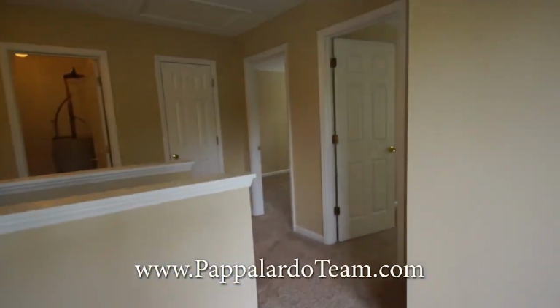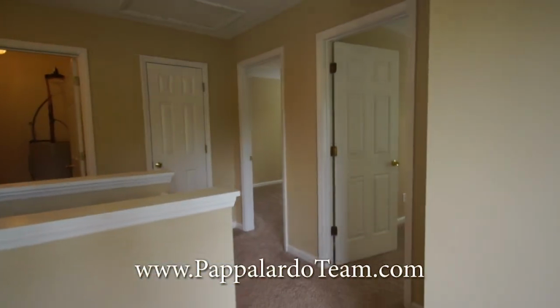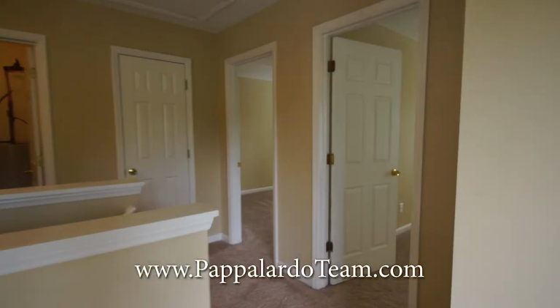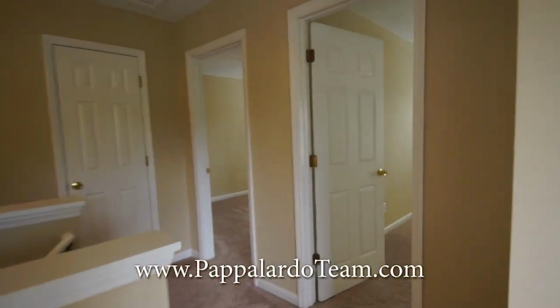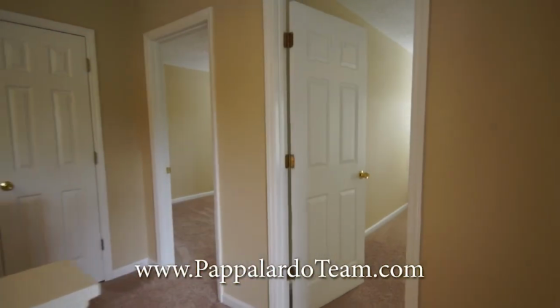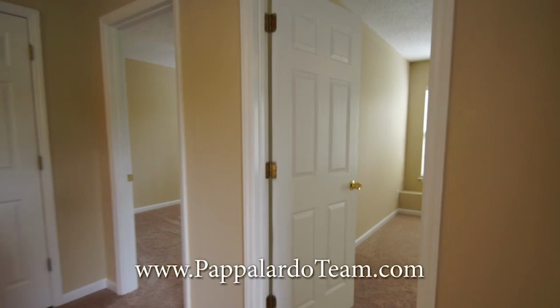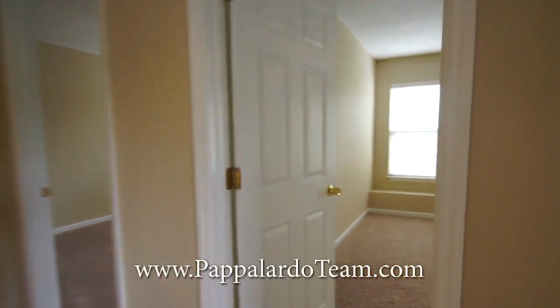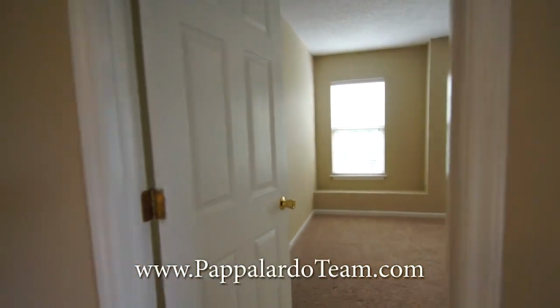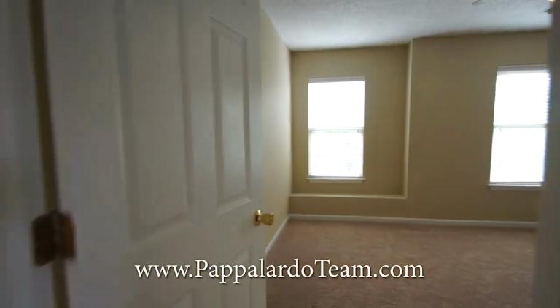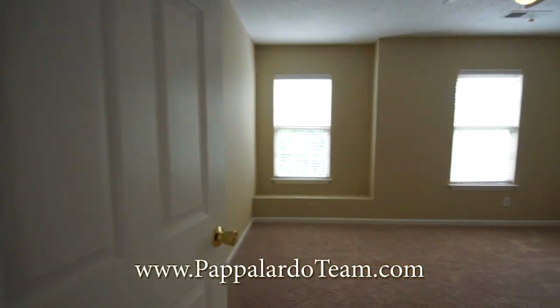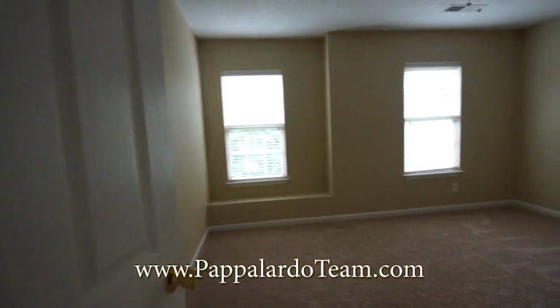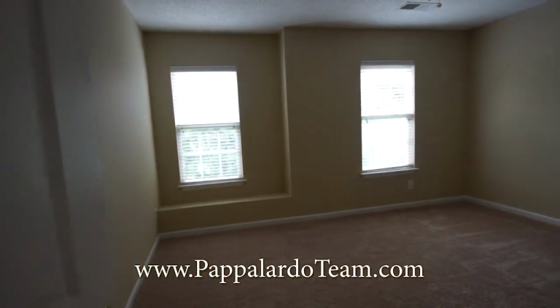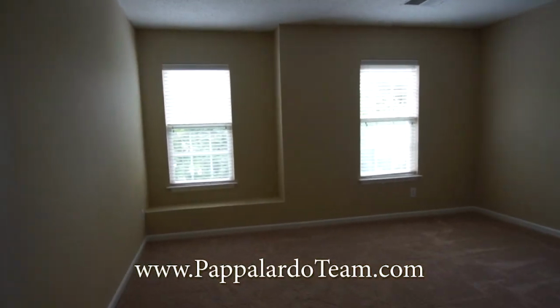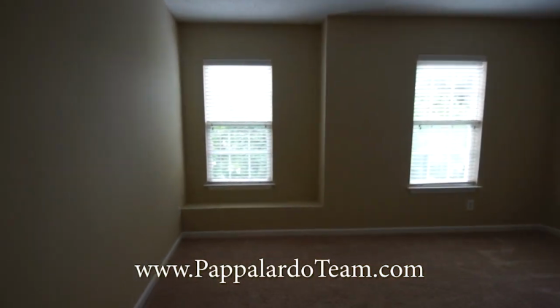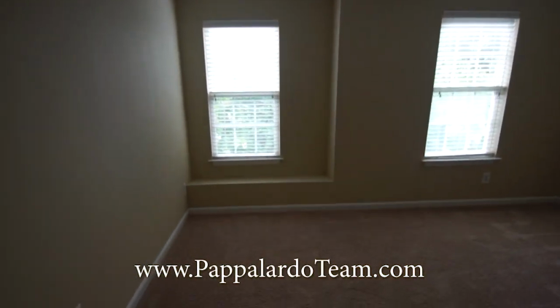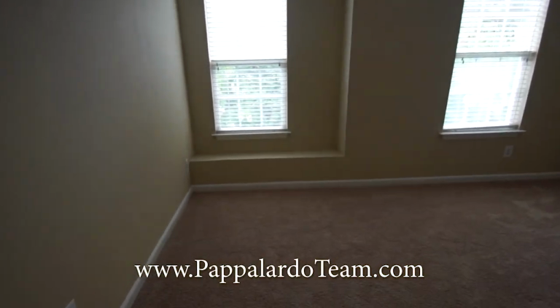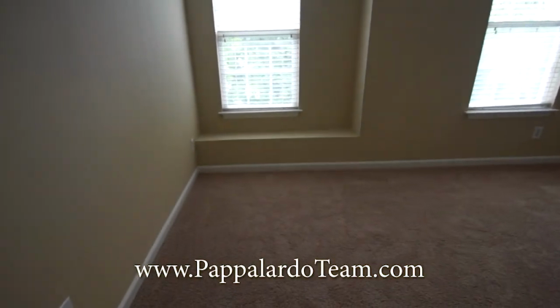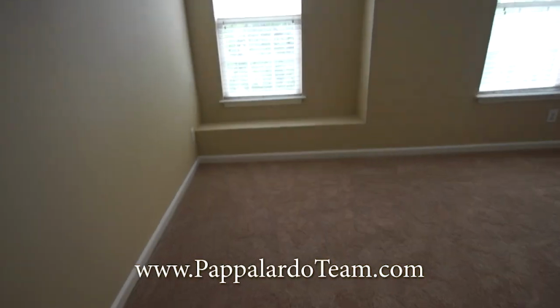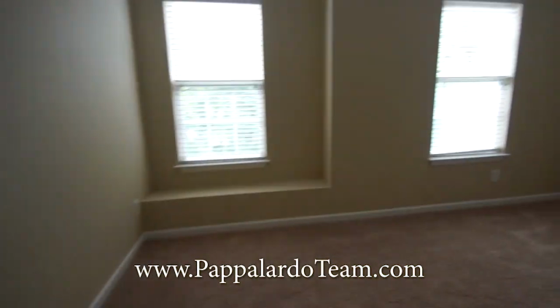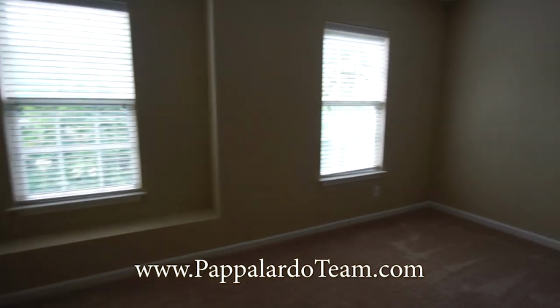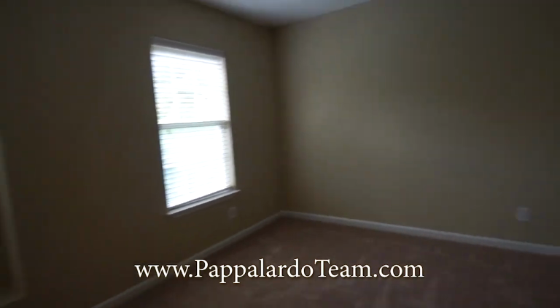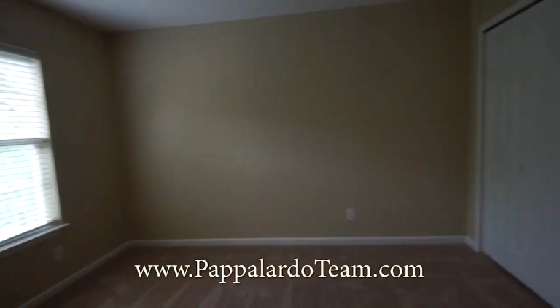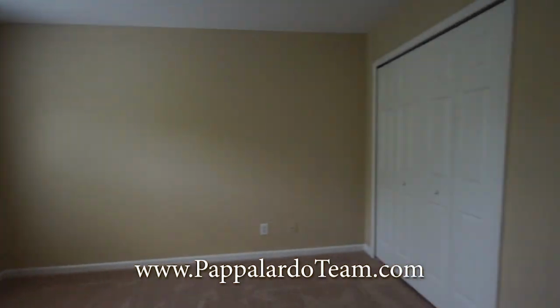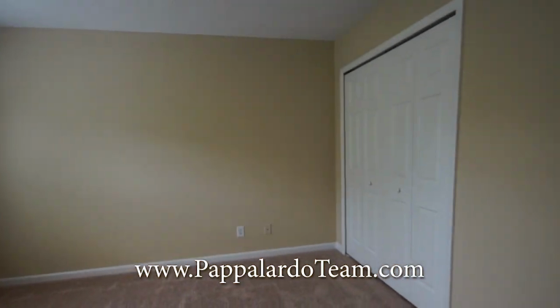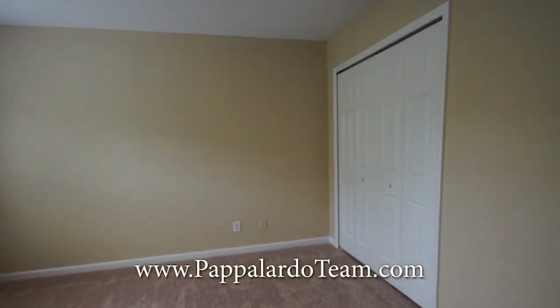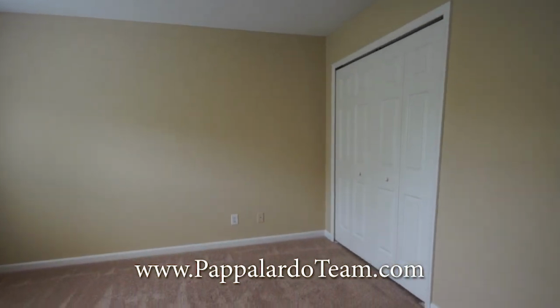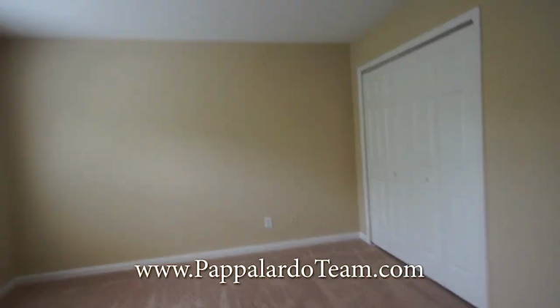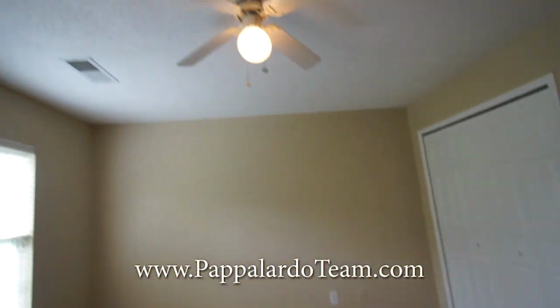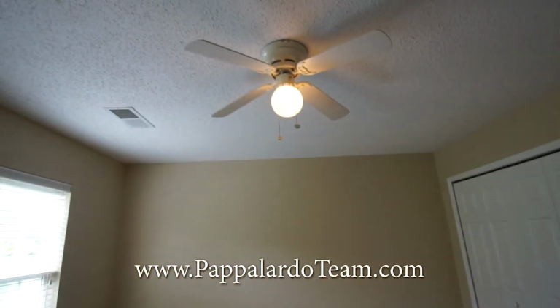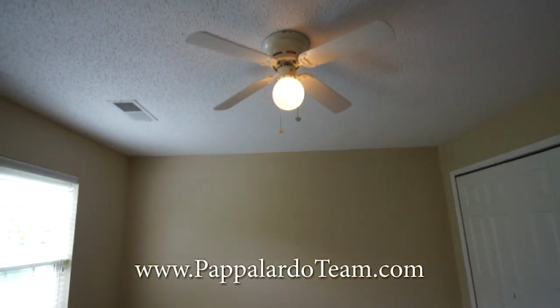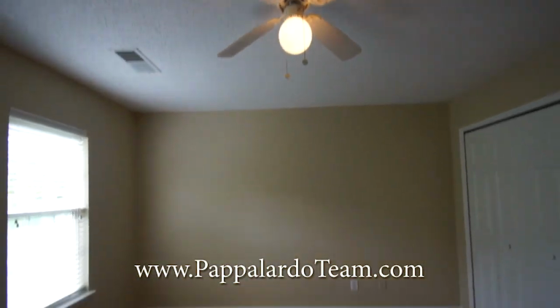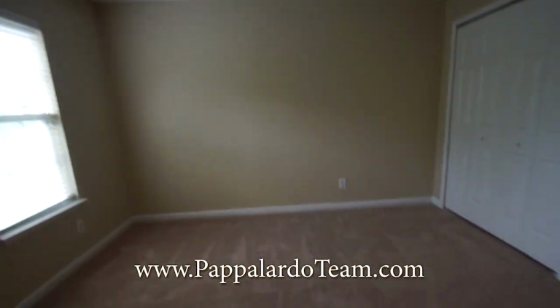Up here we also have two bedrooms. This is the larger of the two, with a little window seat under the window, a good-size closet, and a ceiling fan with a light.